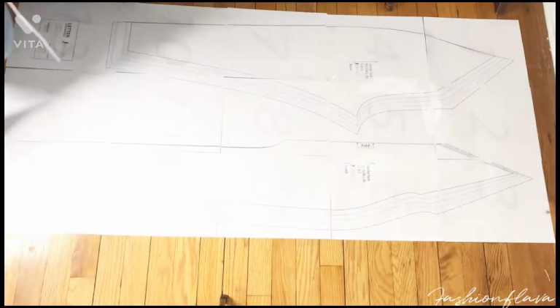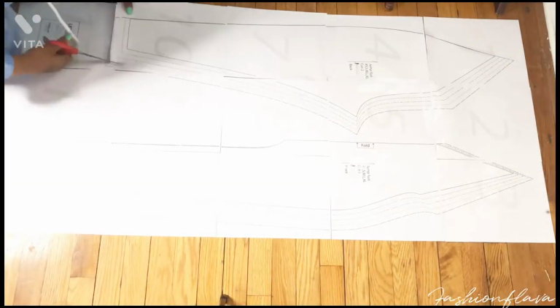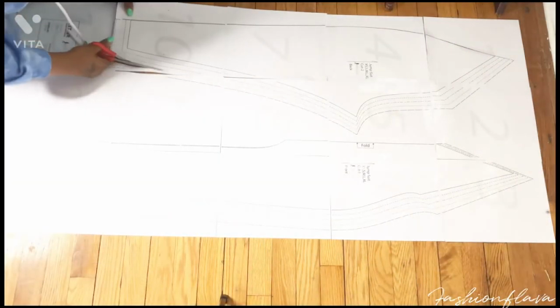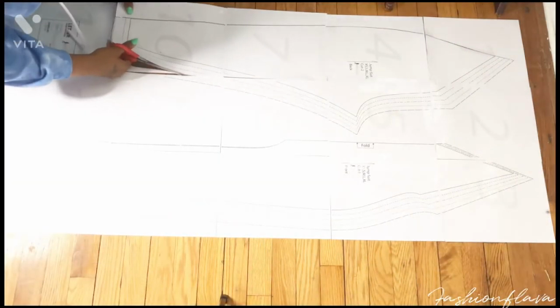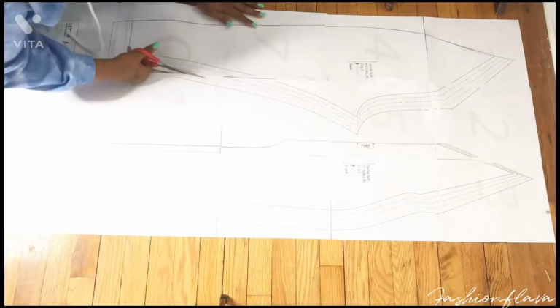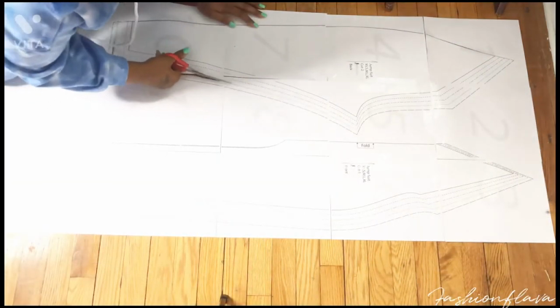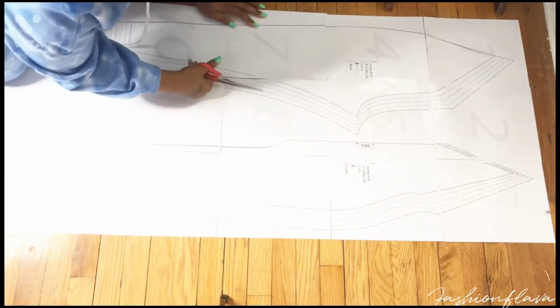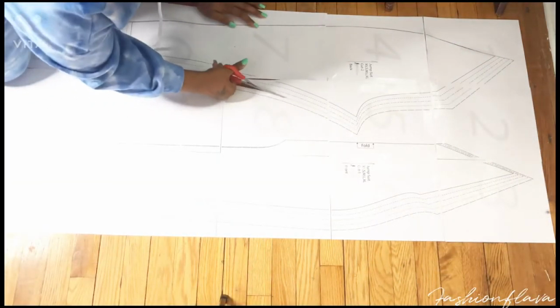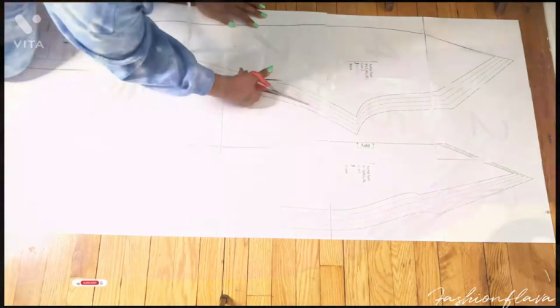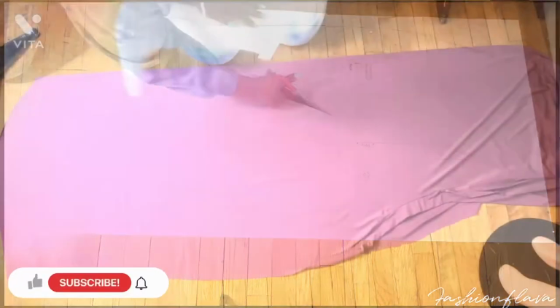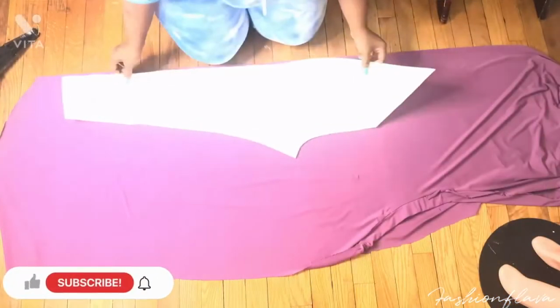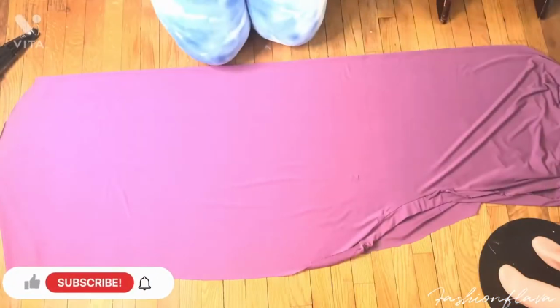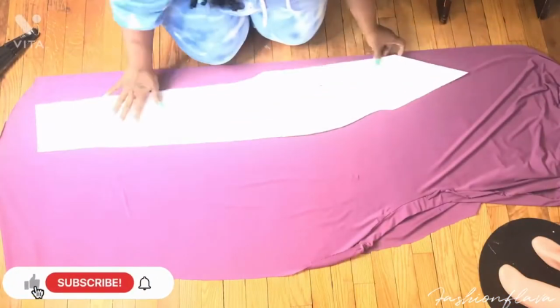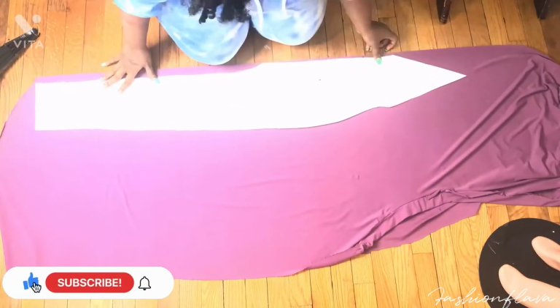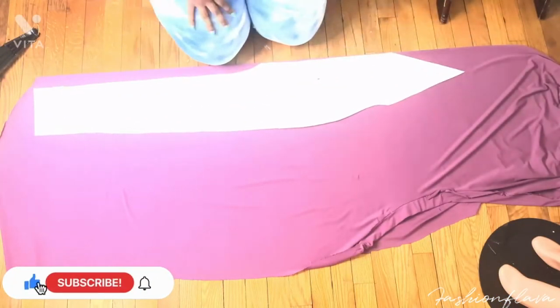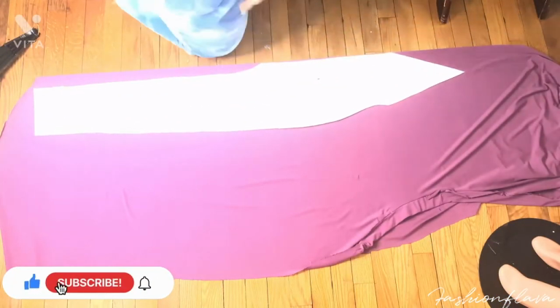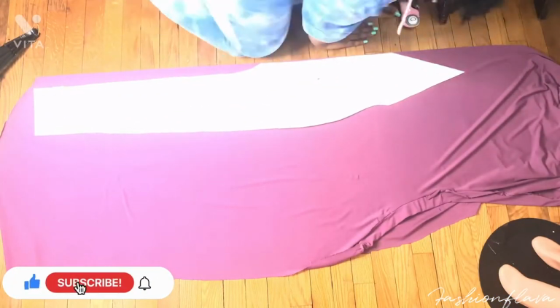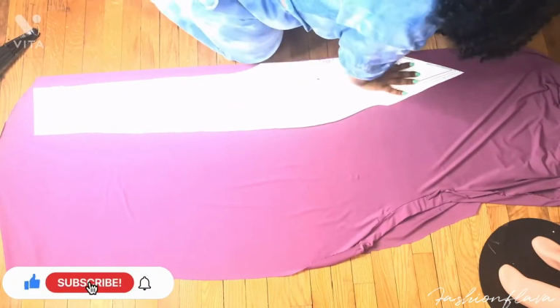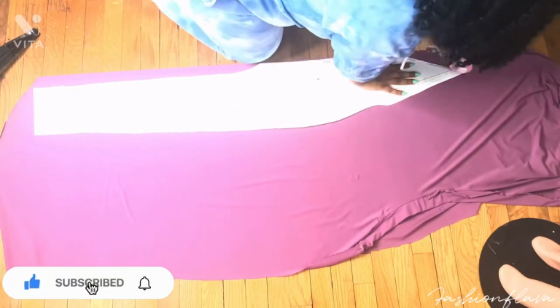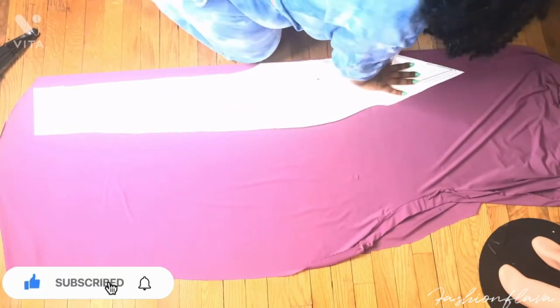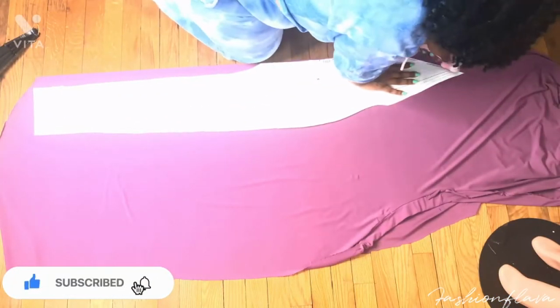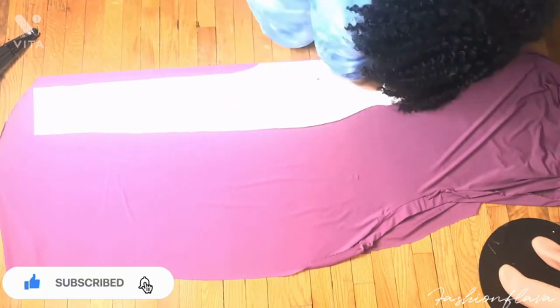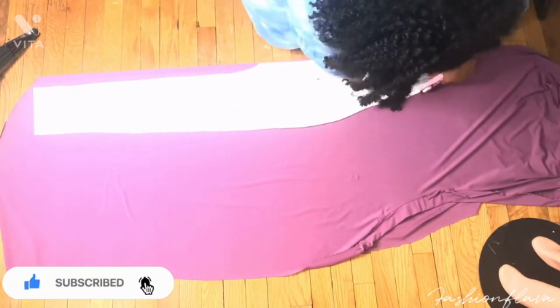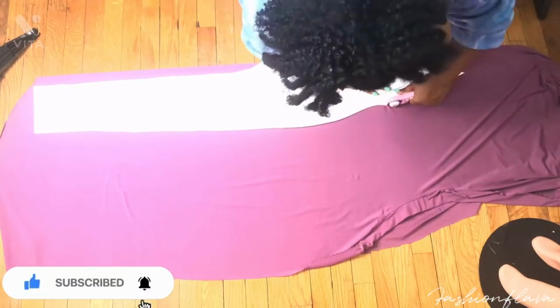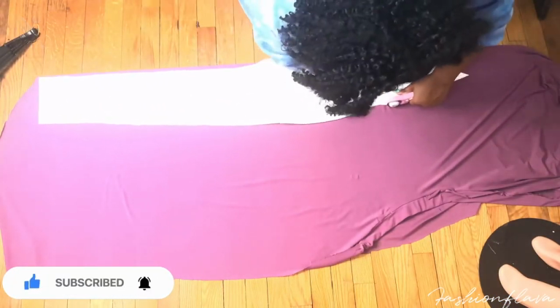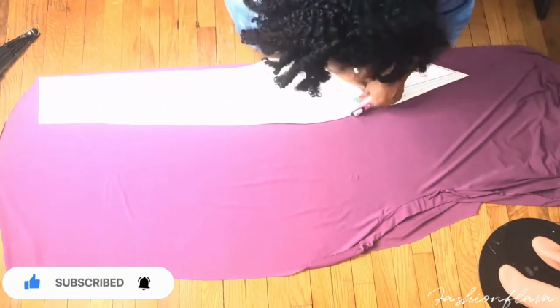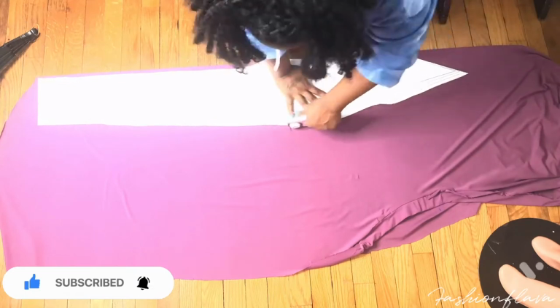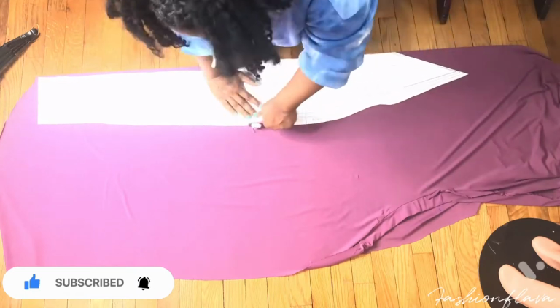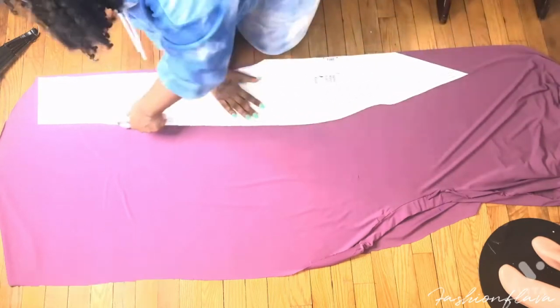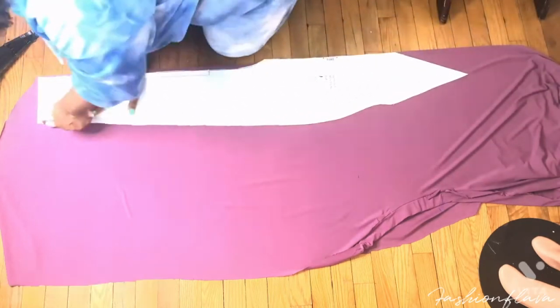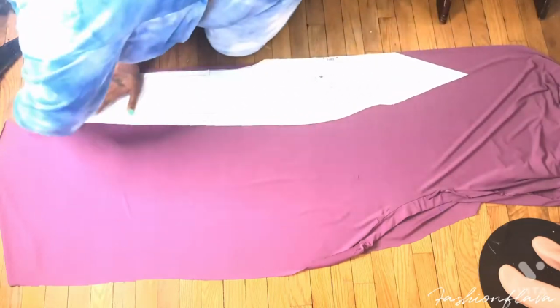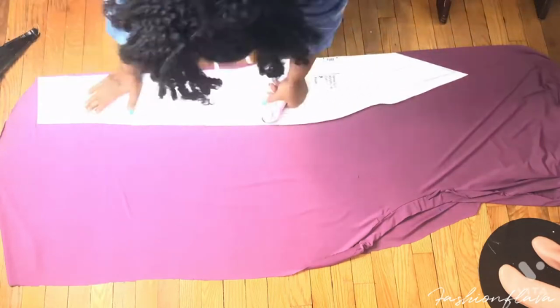After you got it taped together, just cut out the size that you want to make.